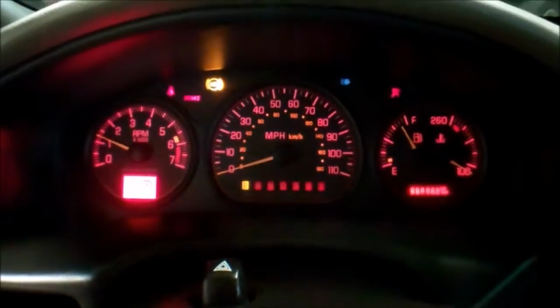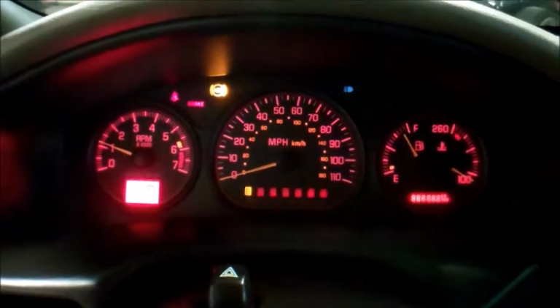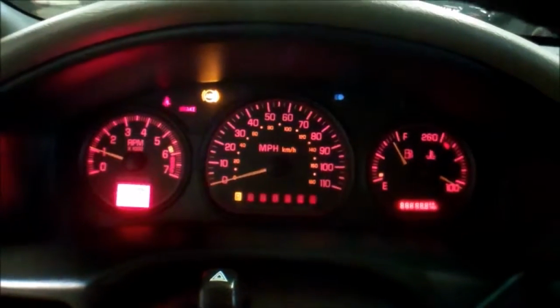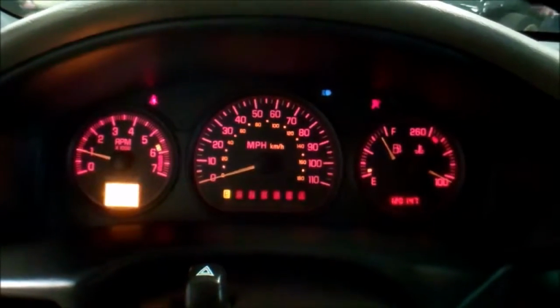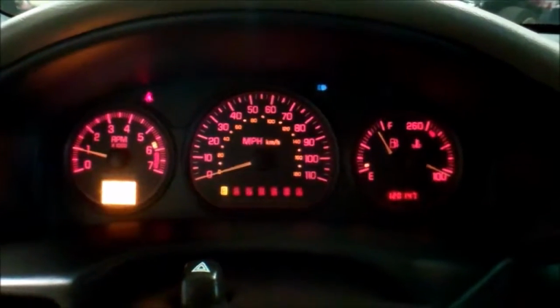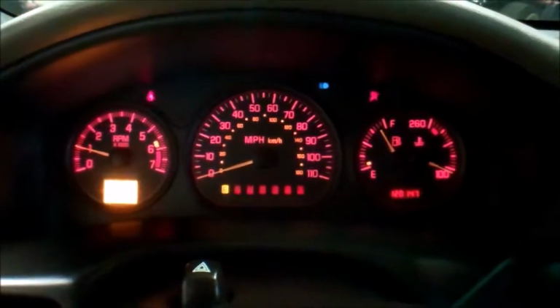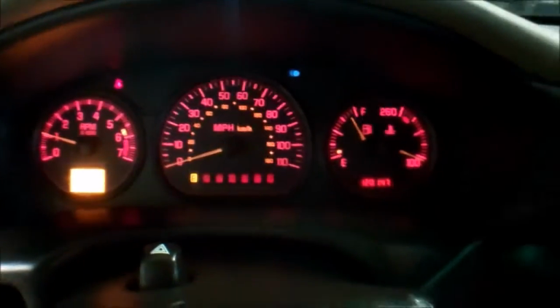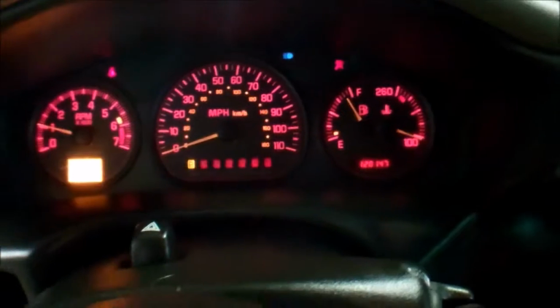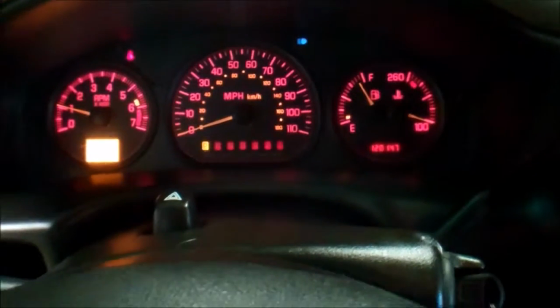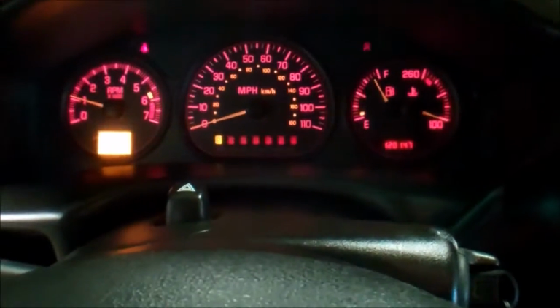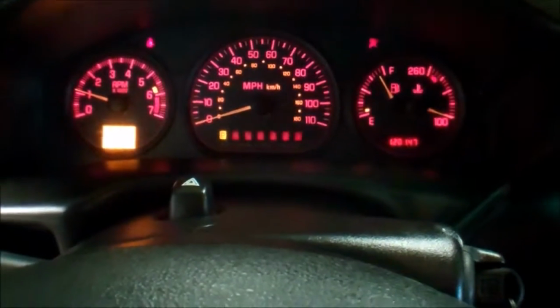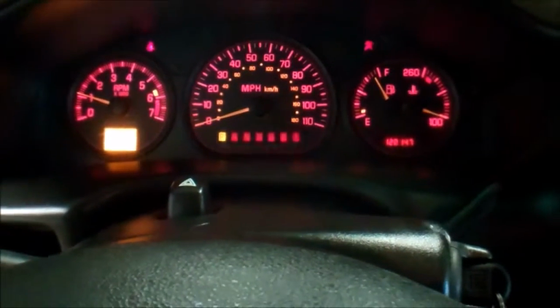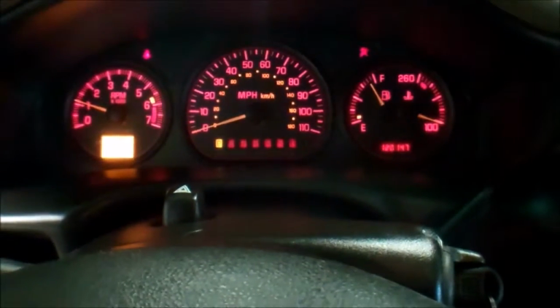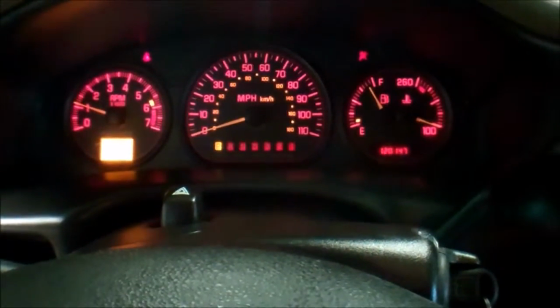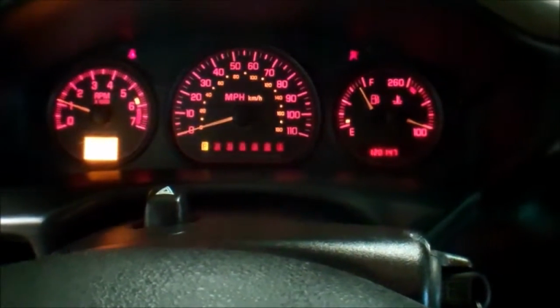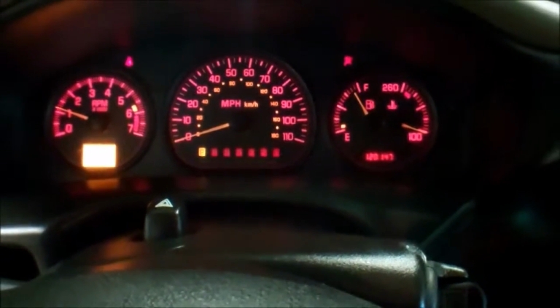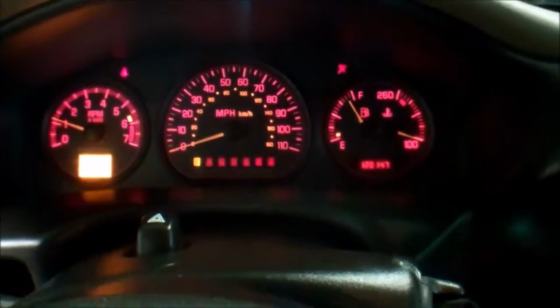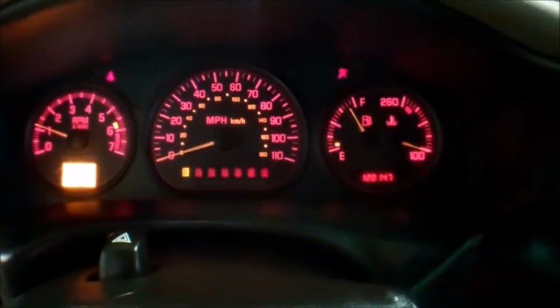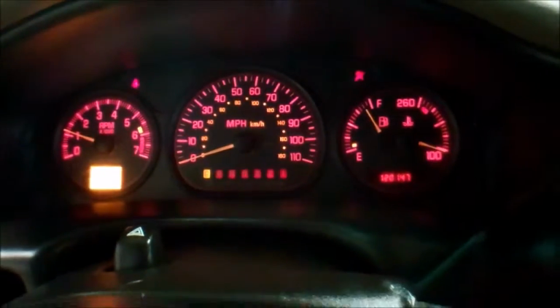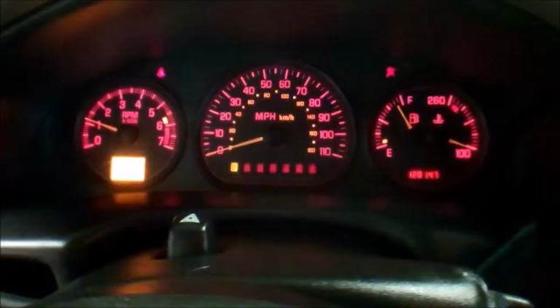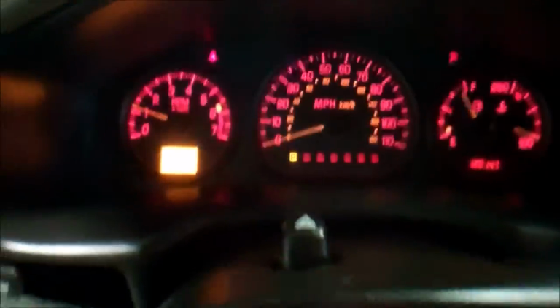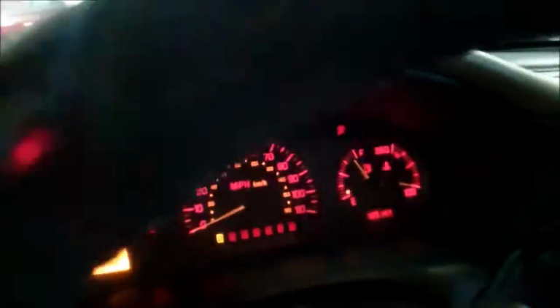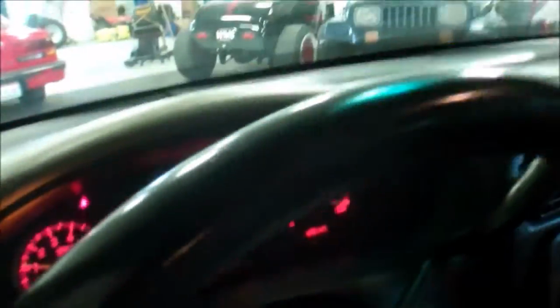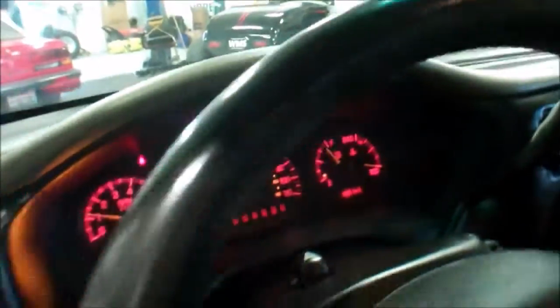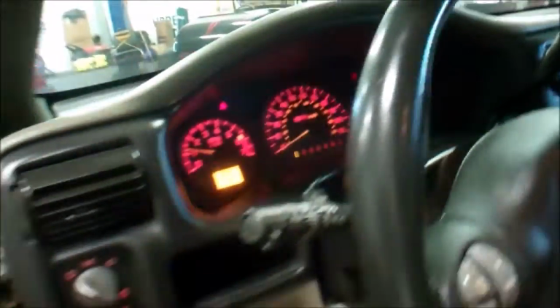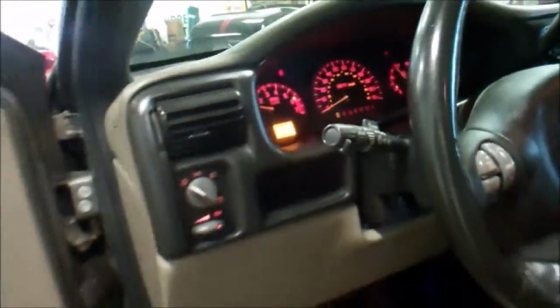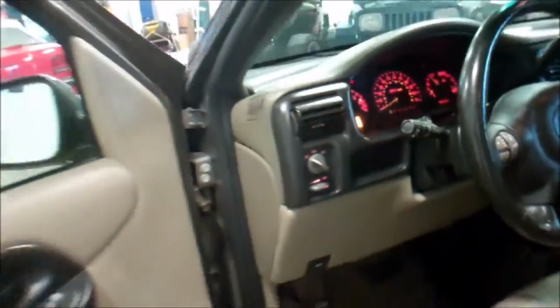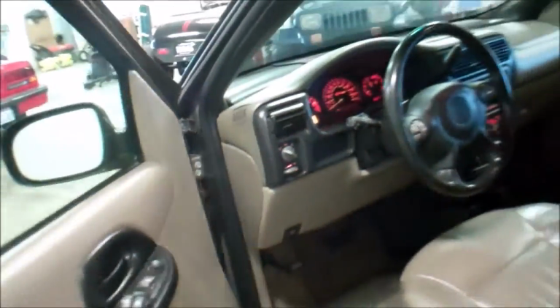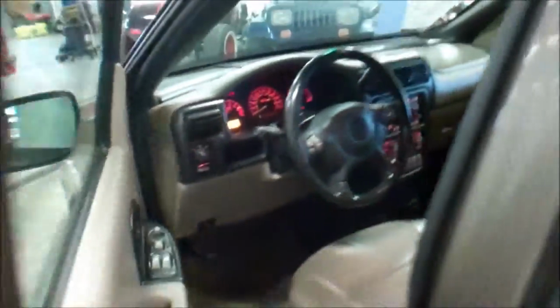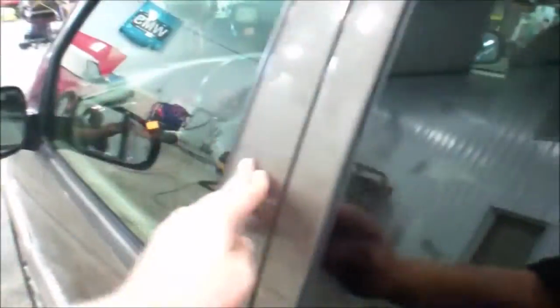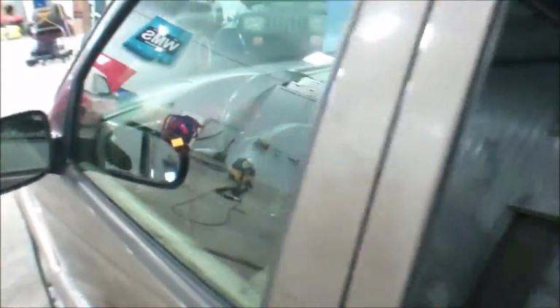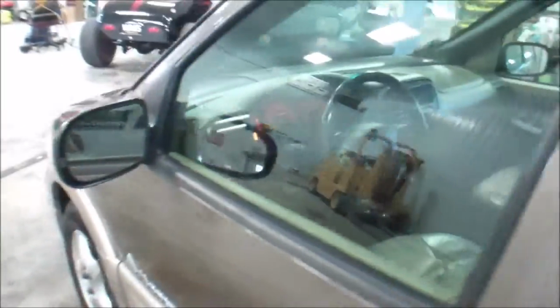It runs and drives real well — make somebody a nice van. The rear hatch door must not be shut. That's about all there is to show you.